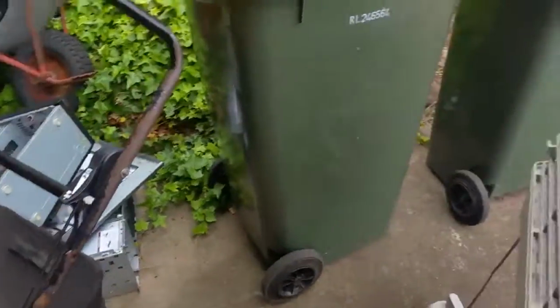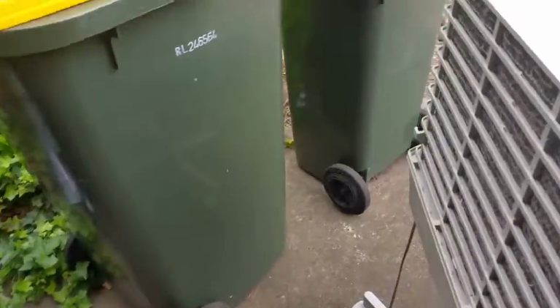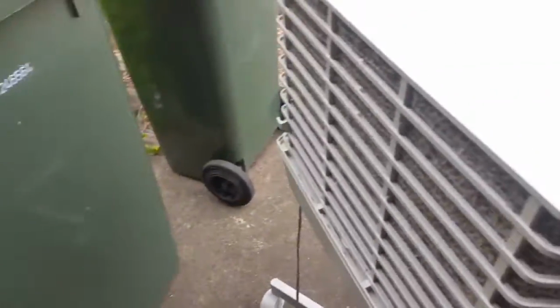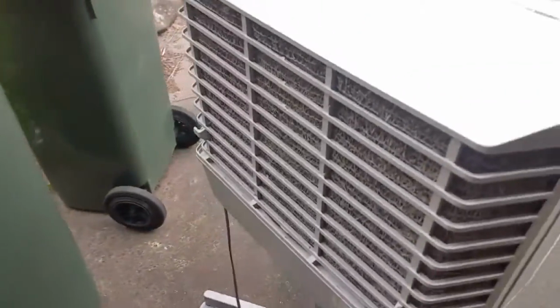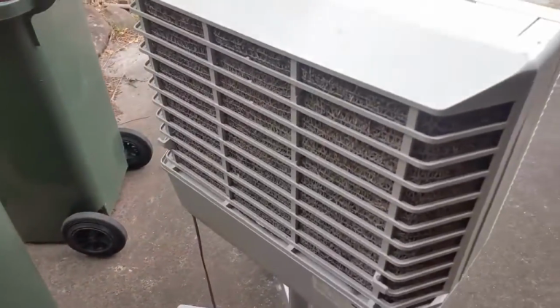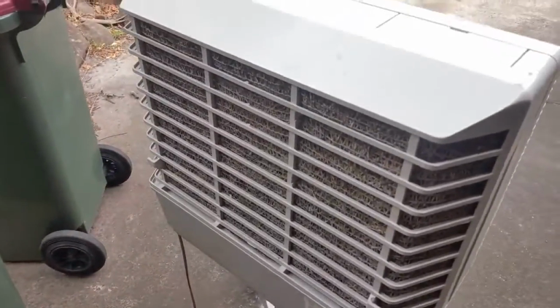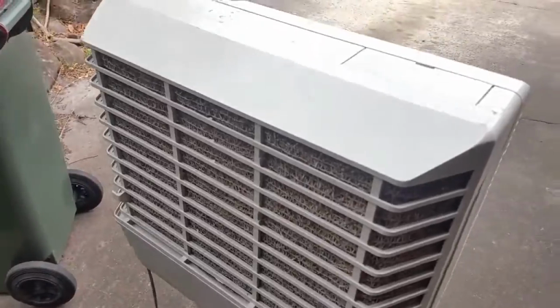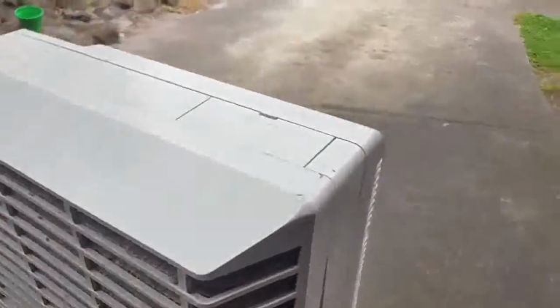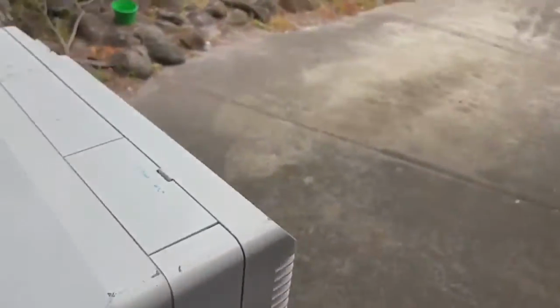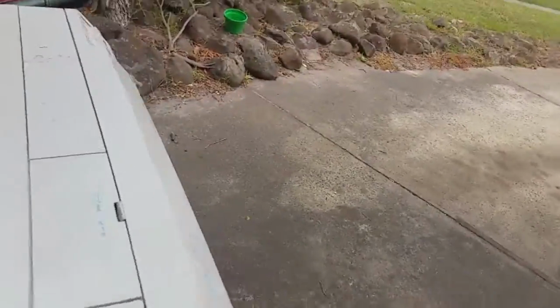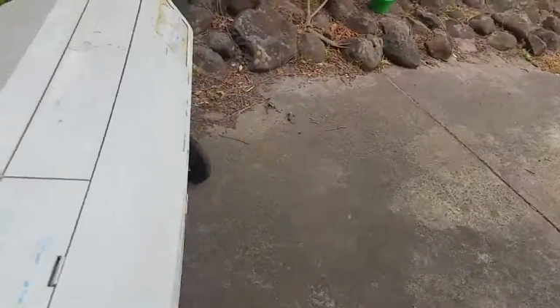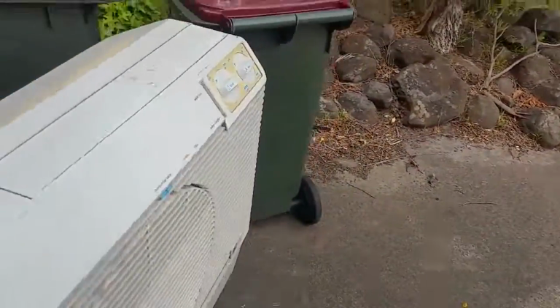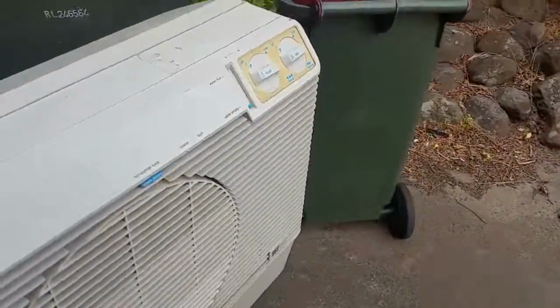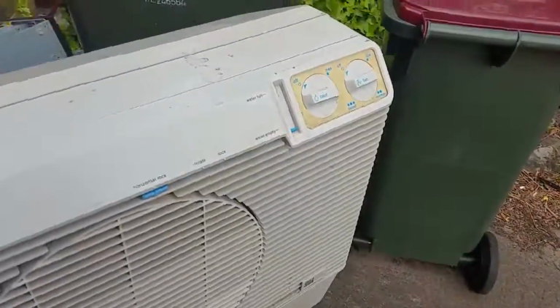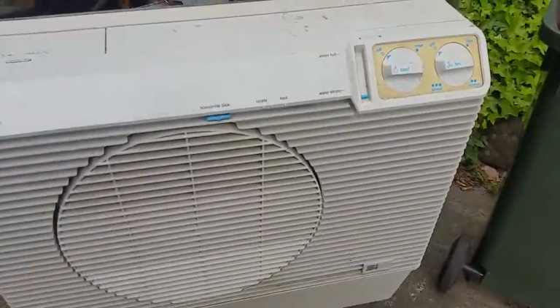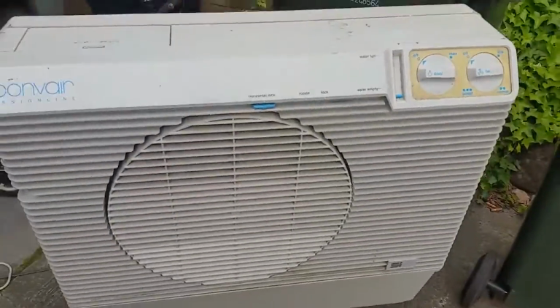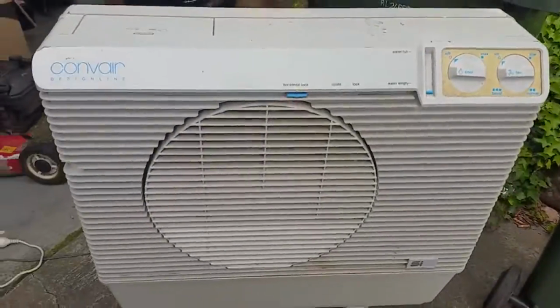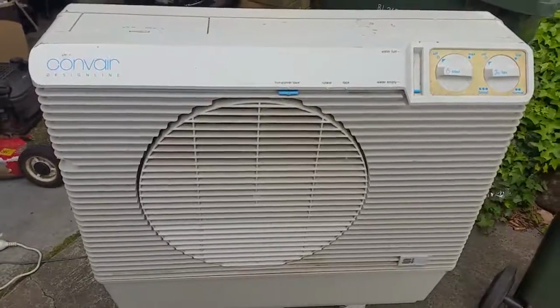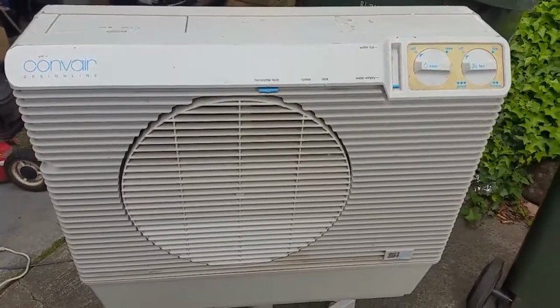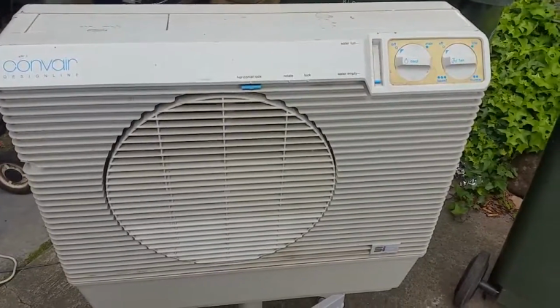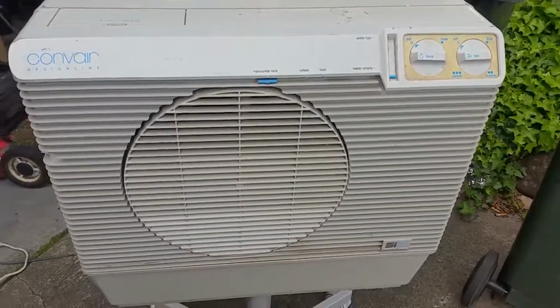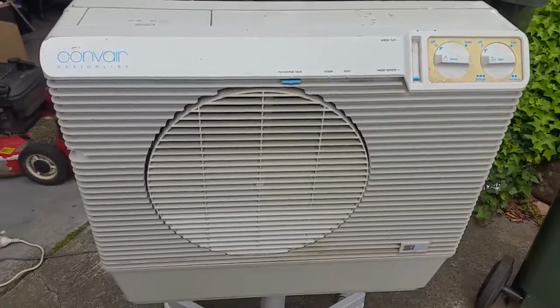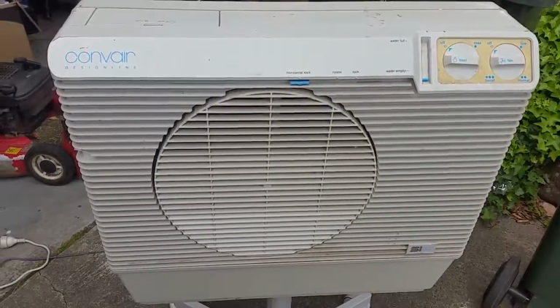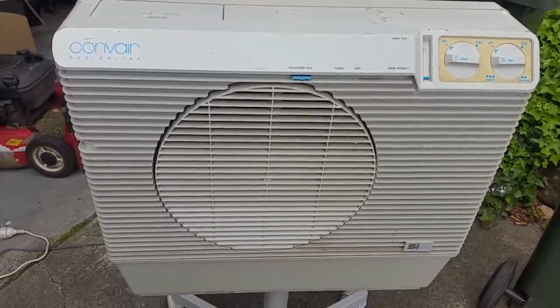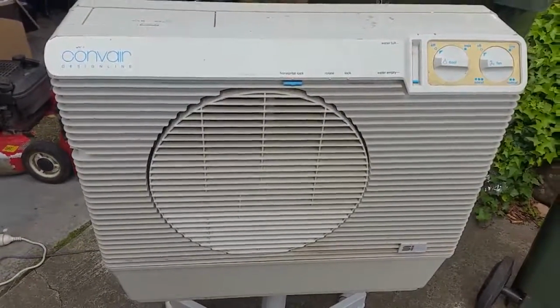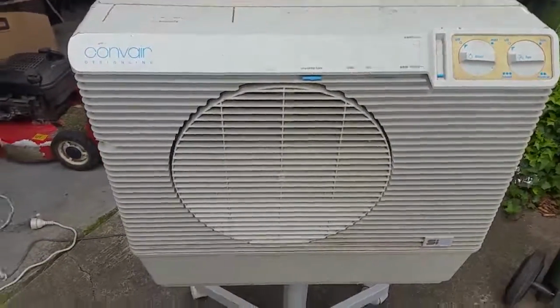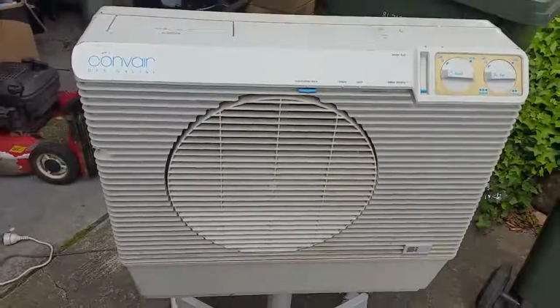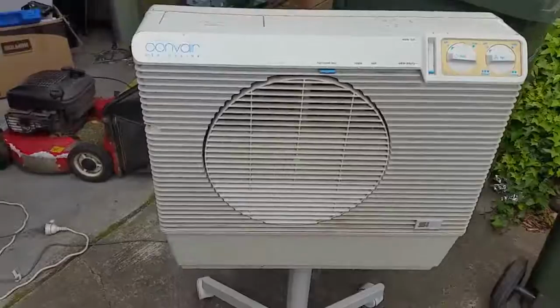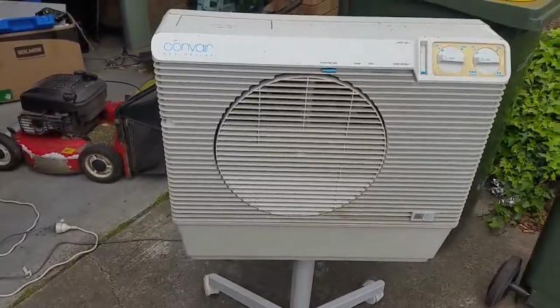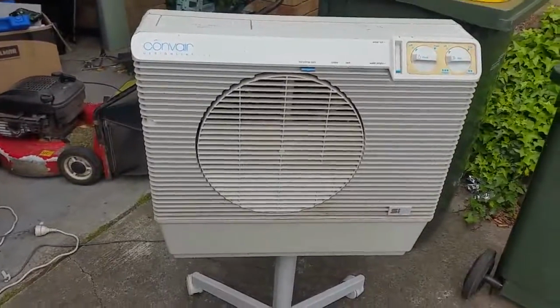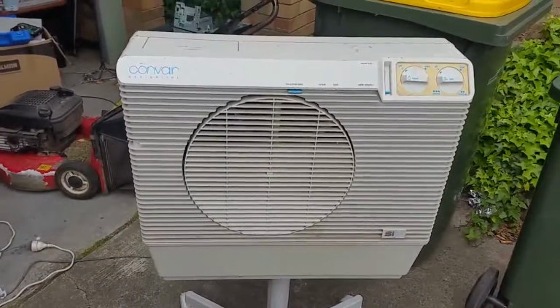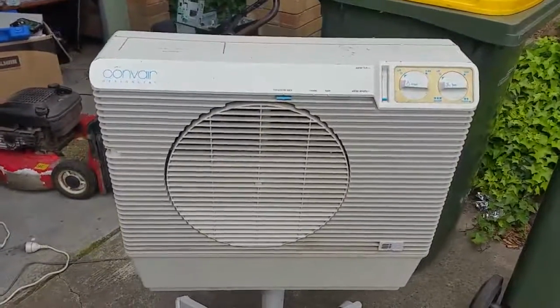Alright, quick garage sale video for you today. Plenty more coming up very soon on the channel — we've got the big H50 tear-down coming up in the next couple of days, so stick around for that. Anyway, that's it for now. Thanks very much for watching — please like, comment and subscribe.